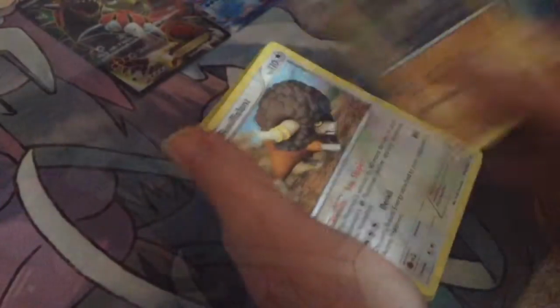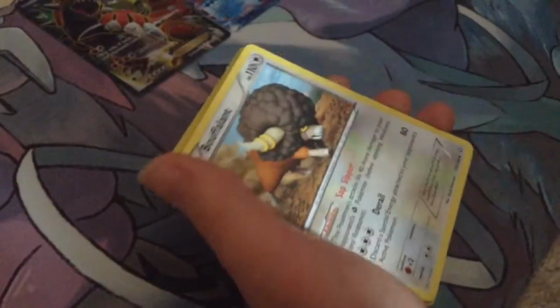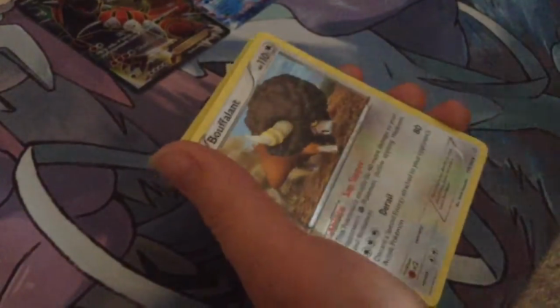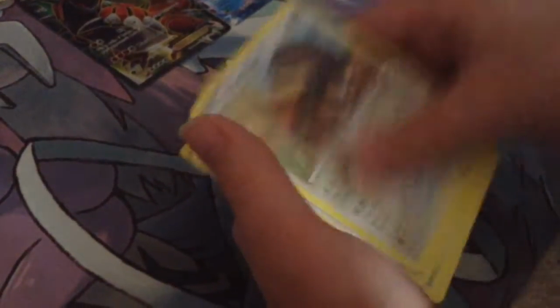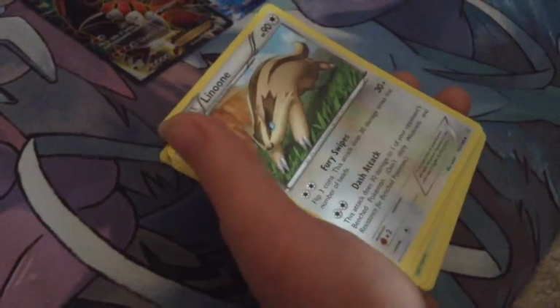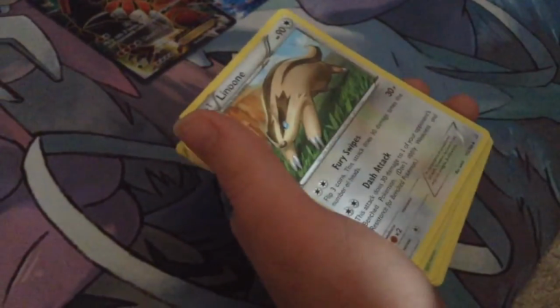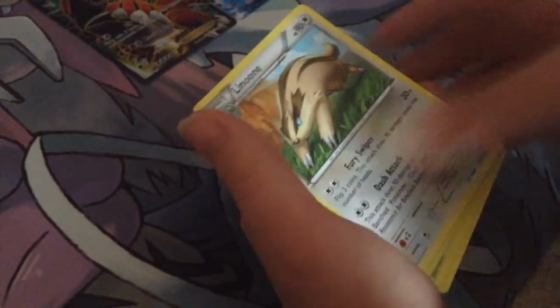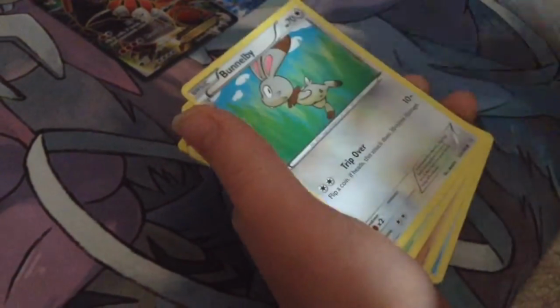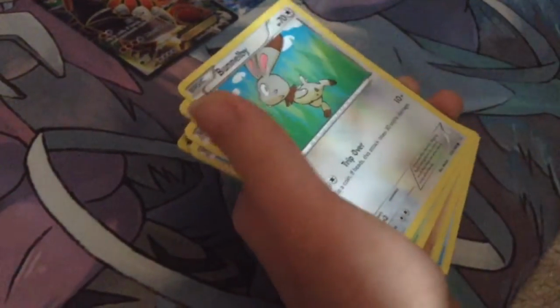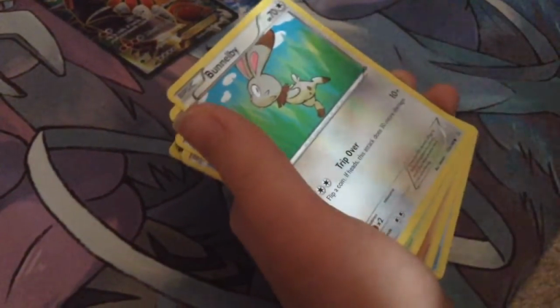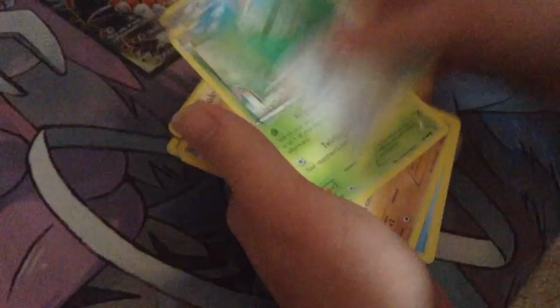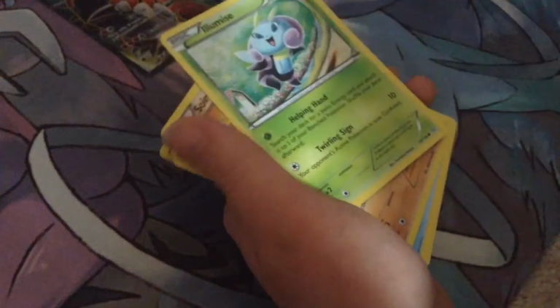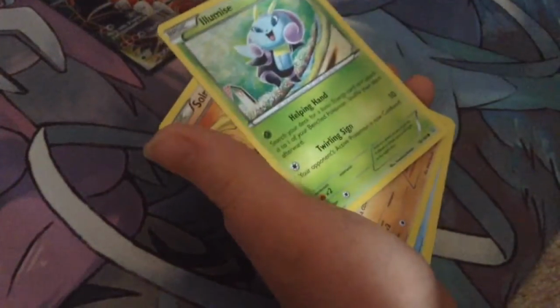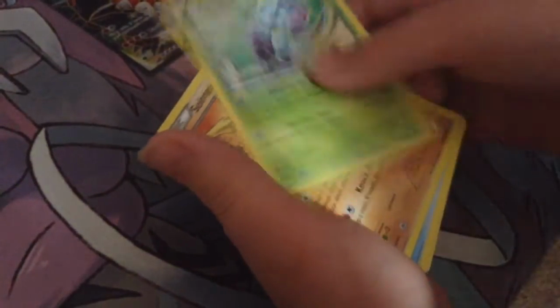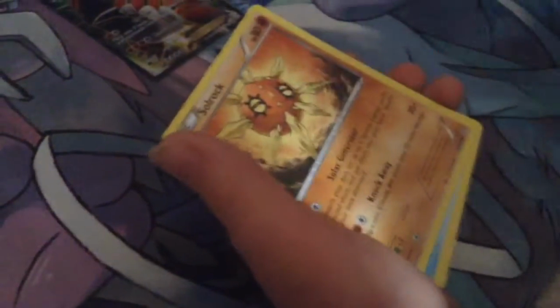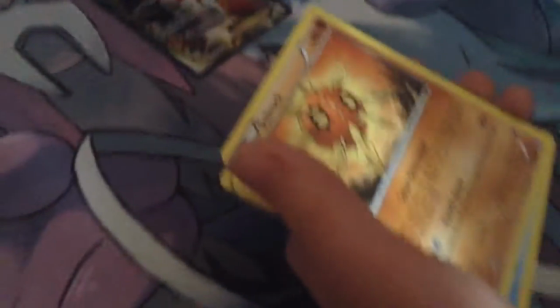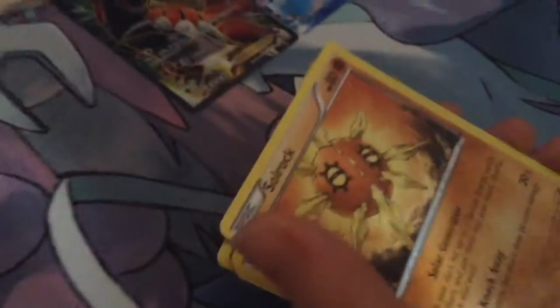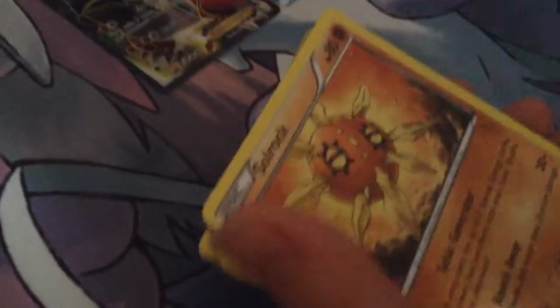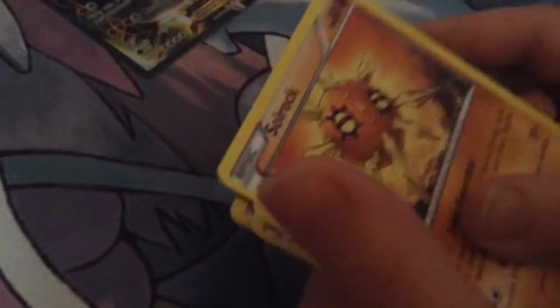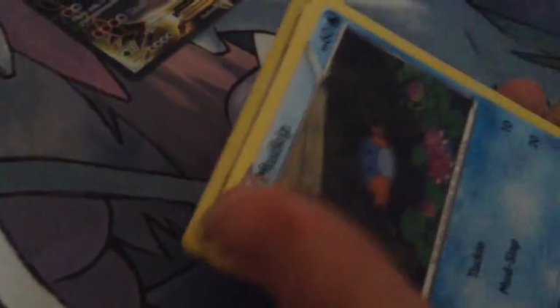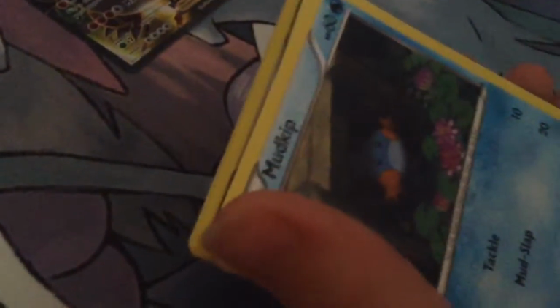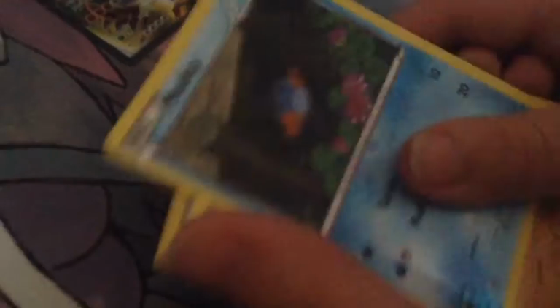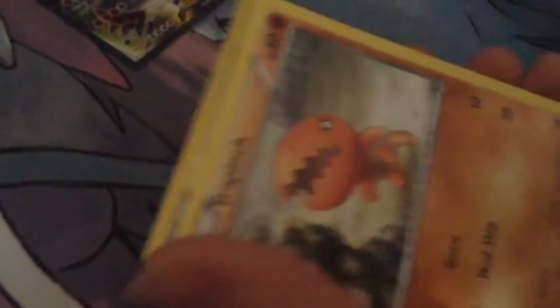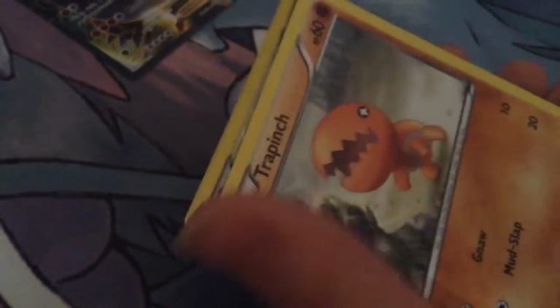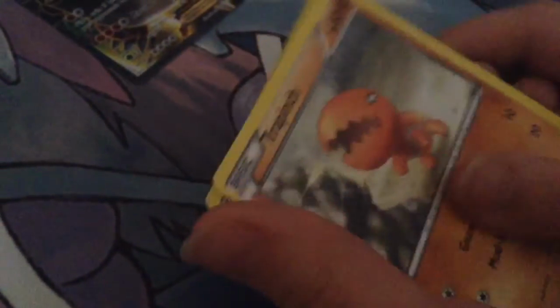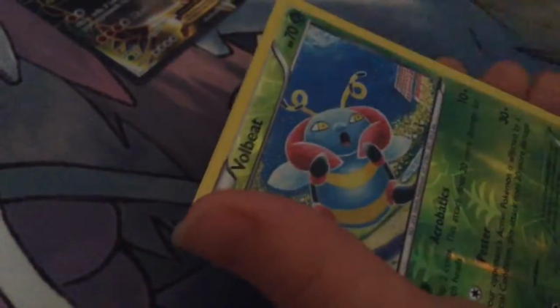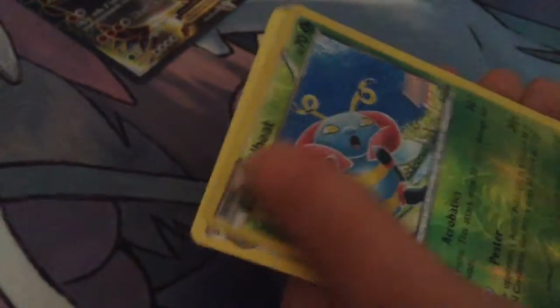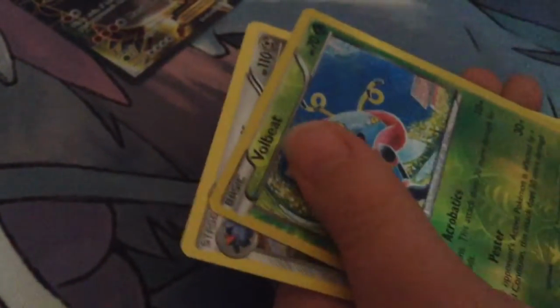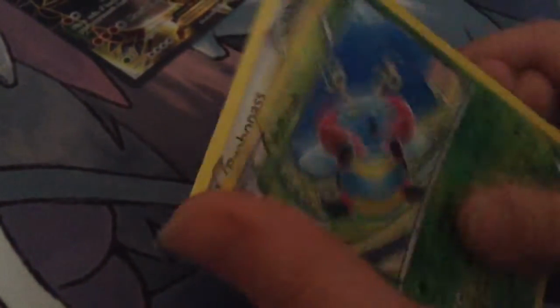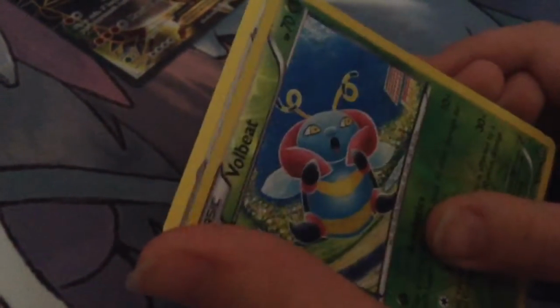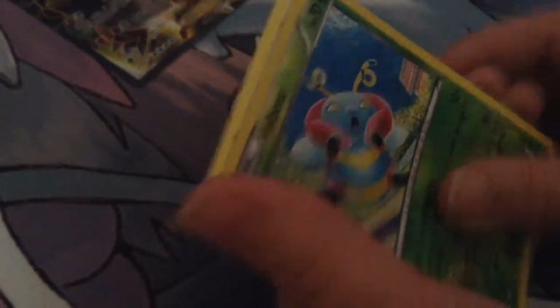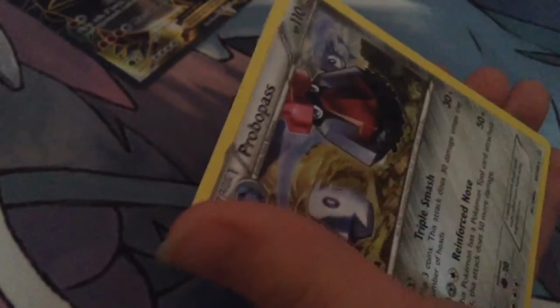So I got a Rhydon, a Bufolons, a Luluni, a Bunaoli, a Surlock, a Mudkick, a Traffic, a Volbeat.